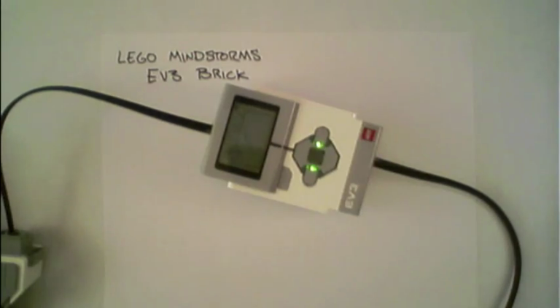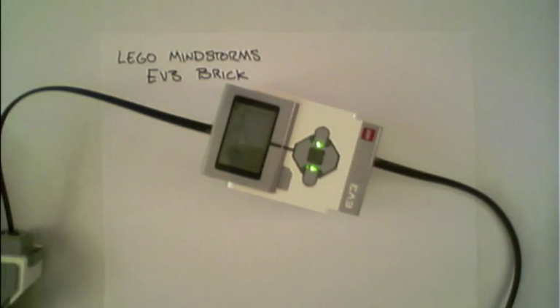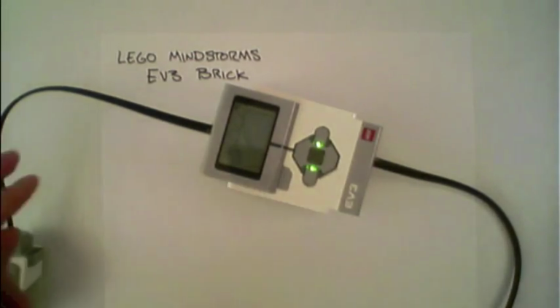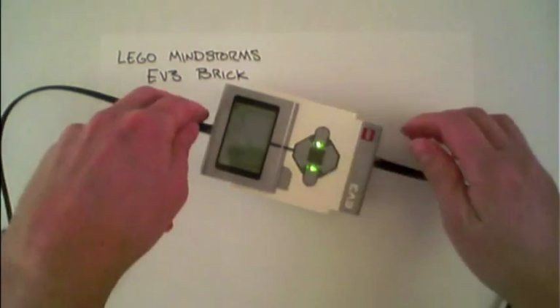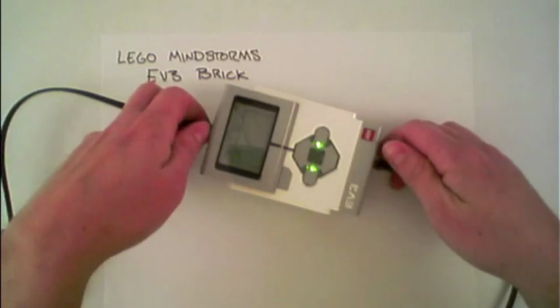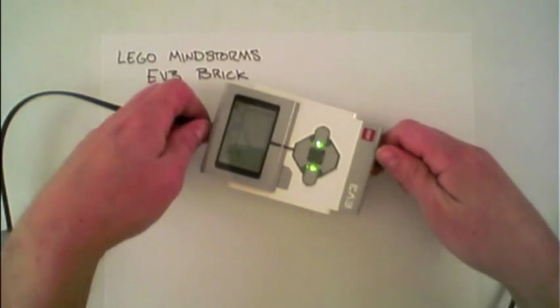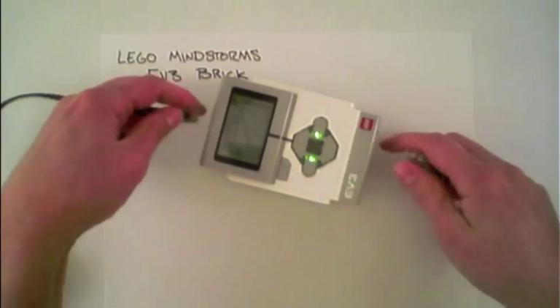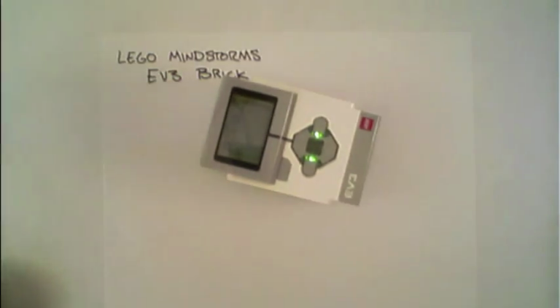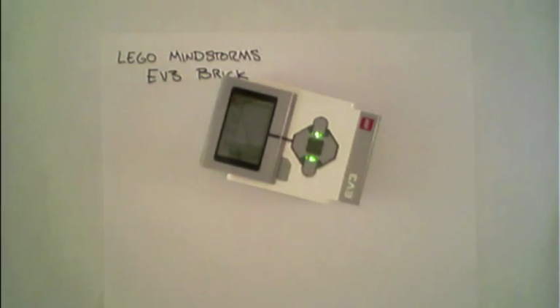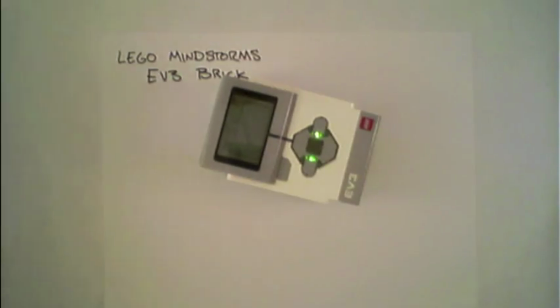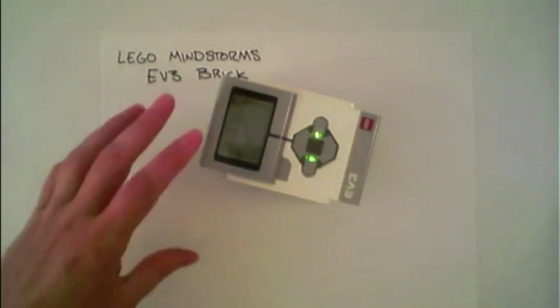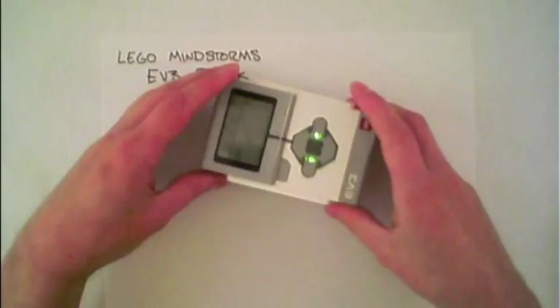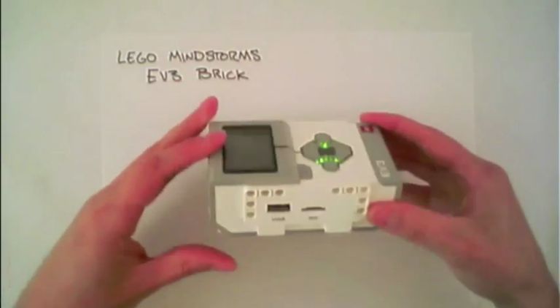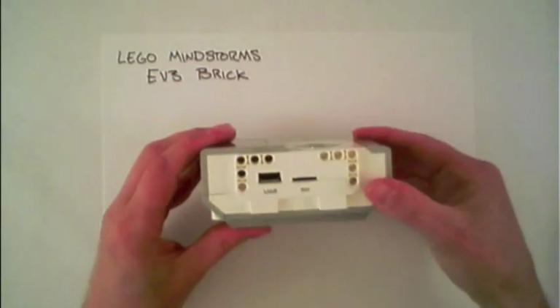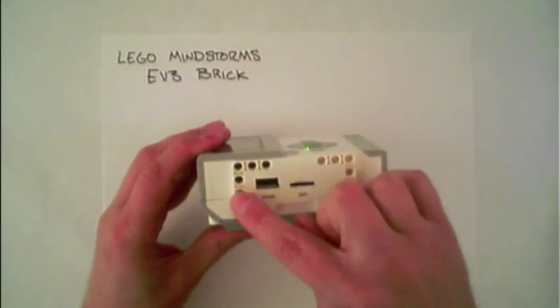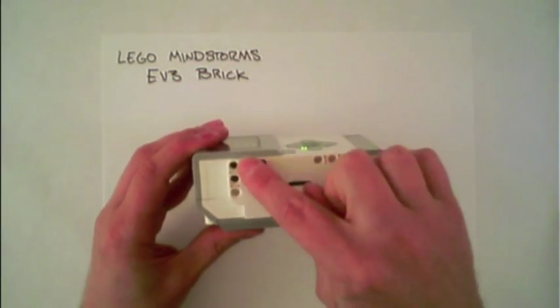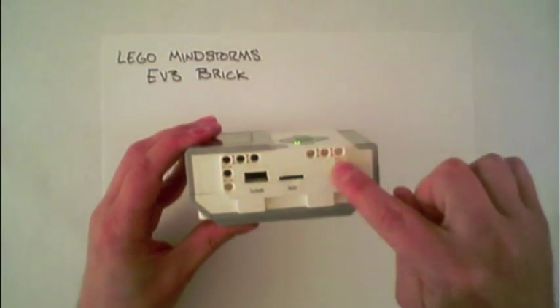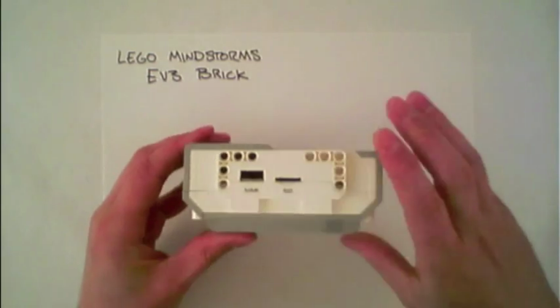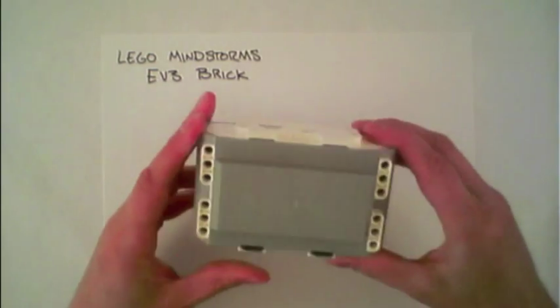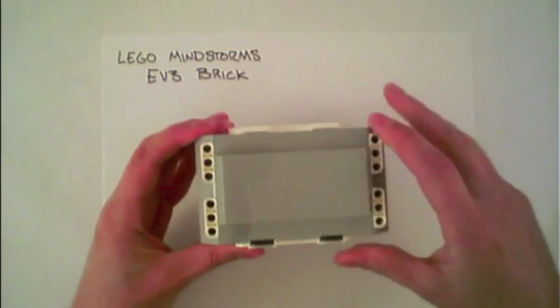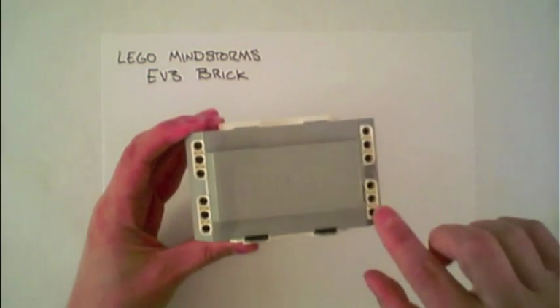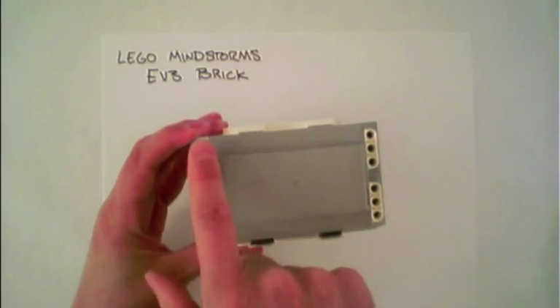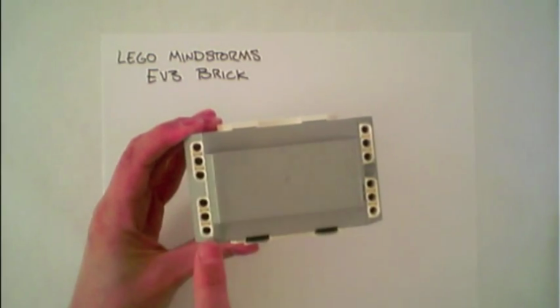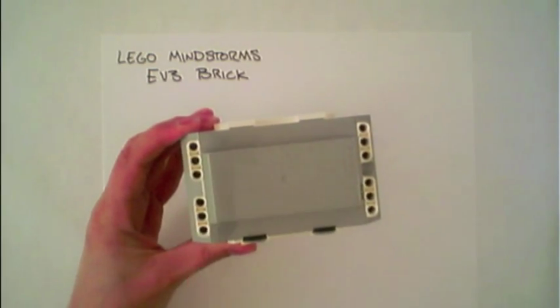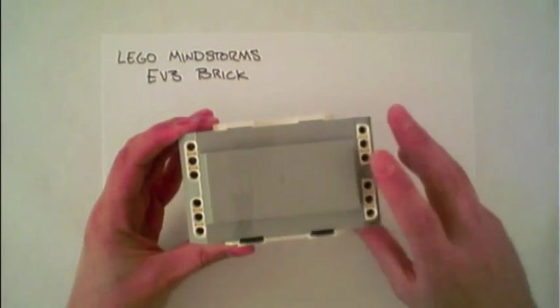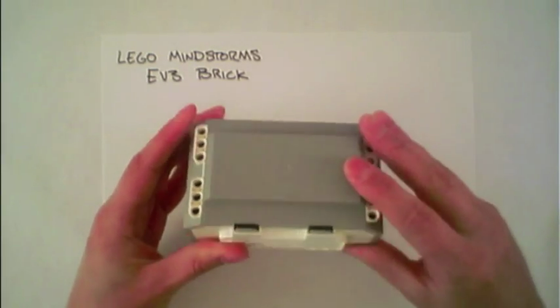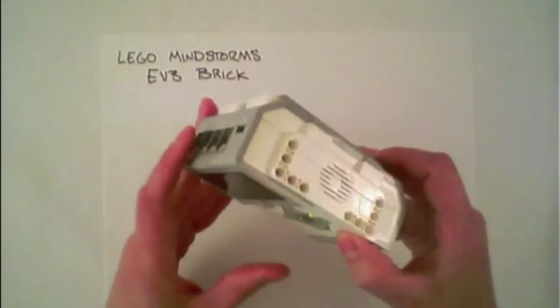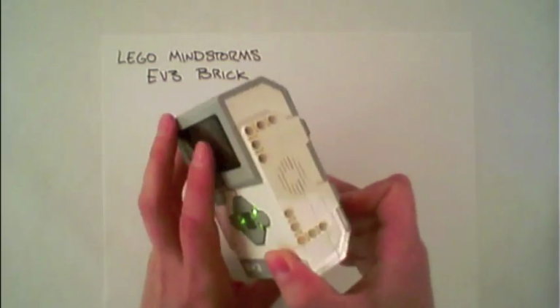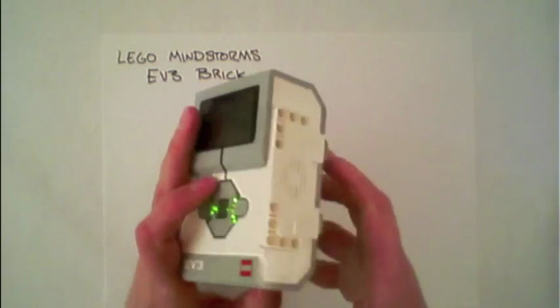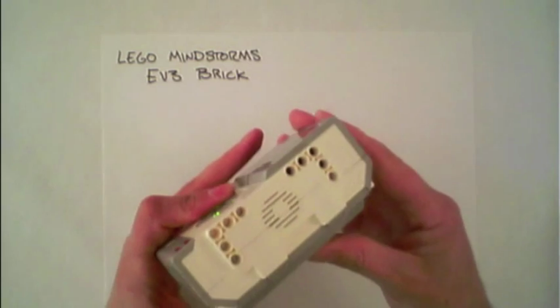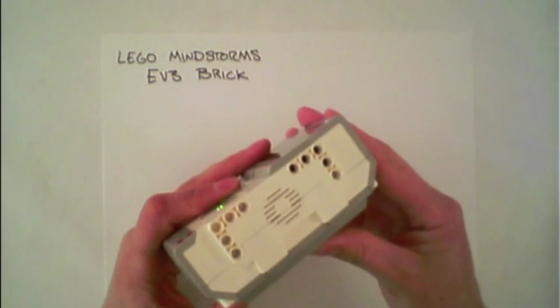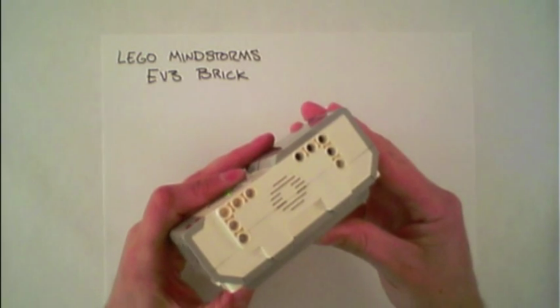In addition to sensors and motors, it's possible to connect various other LEGO pieces to the connection points along the sides of the brick for creating more complex robotic structures.